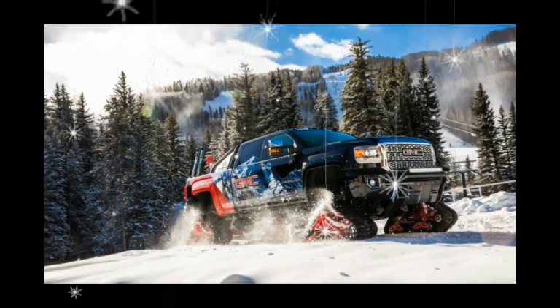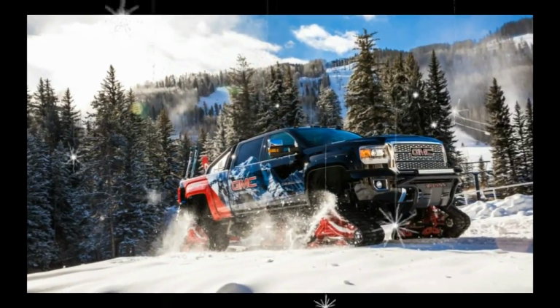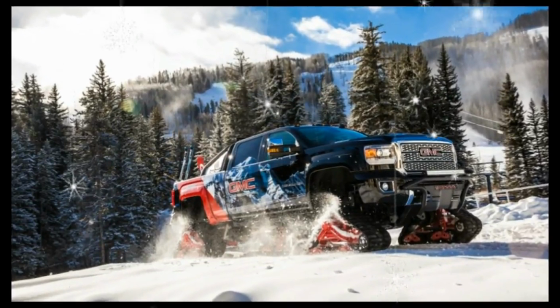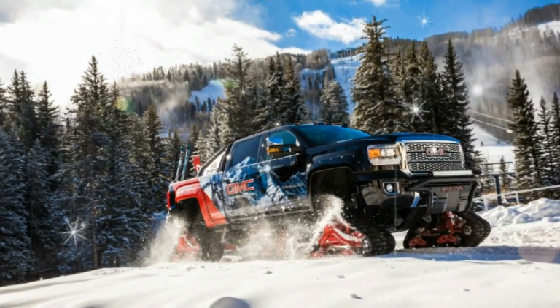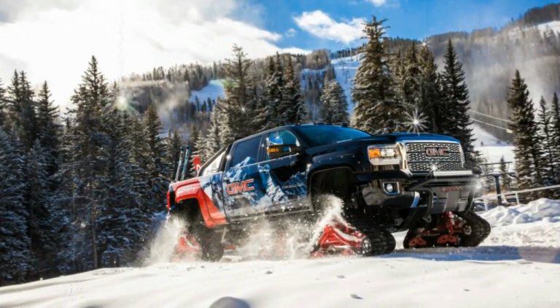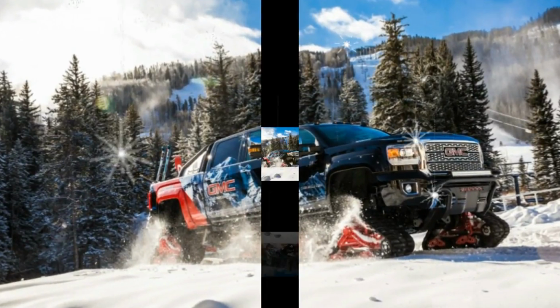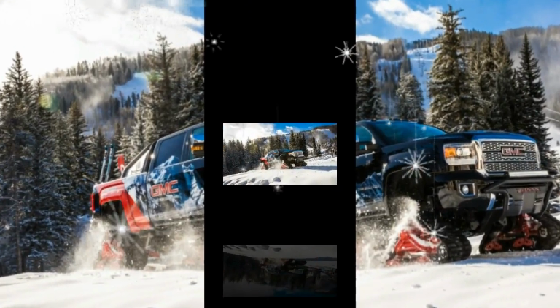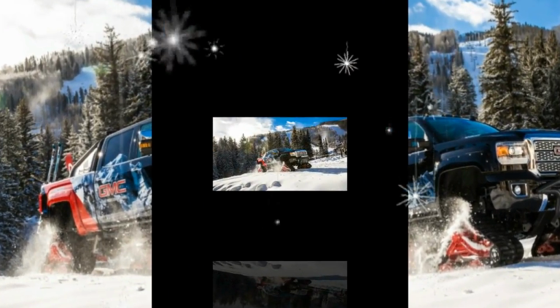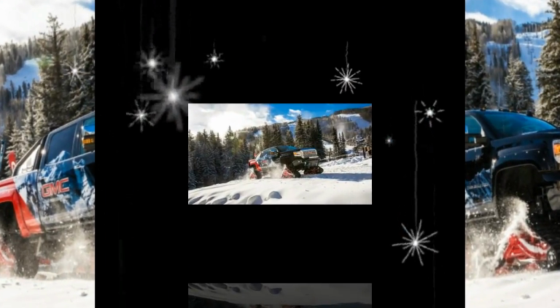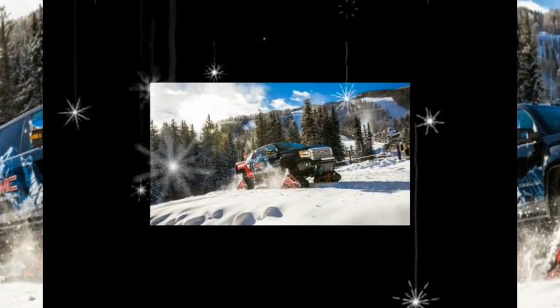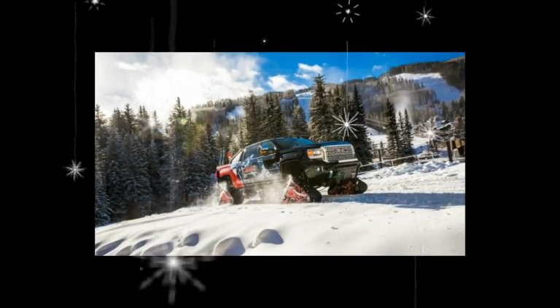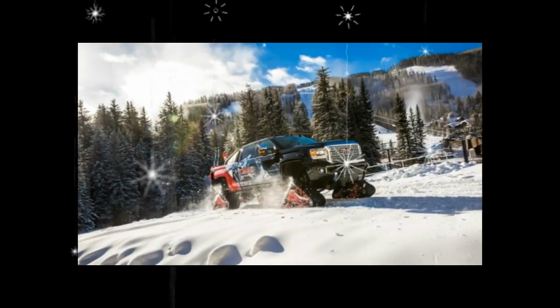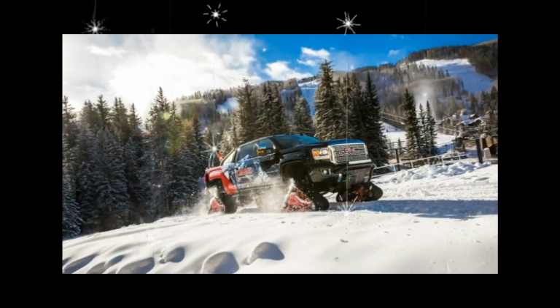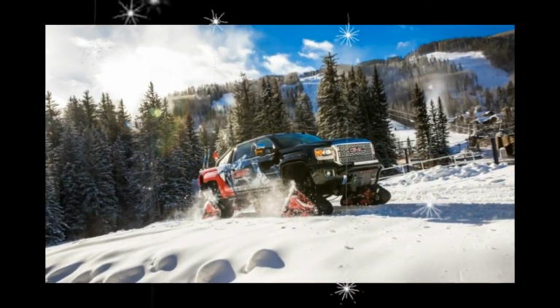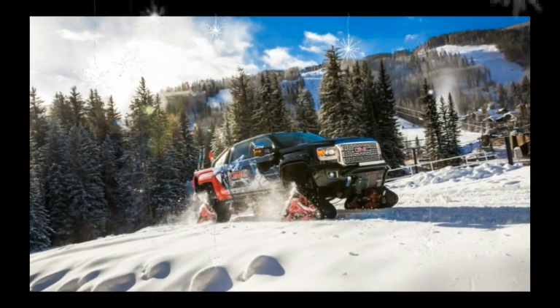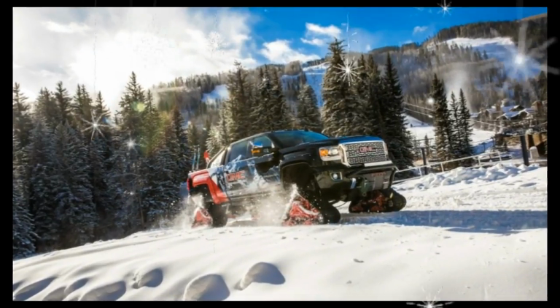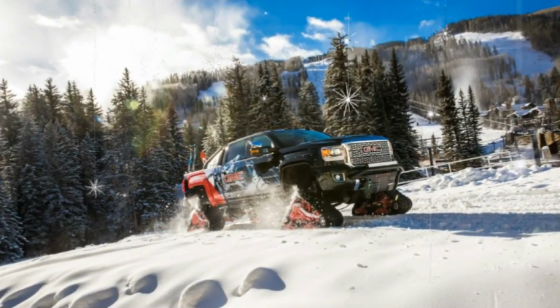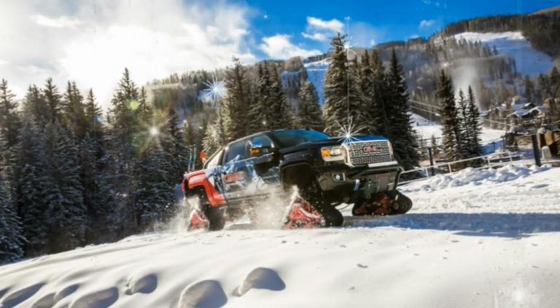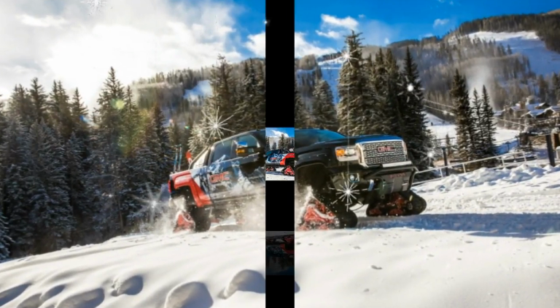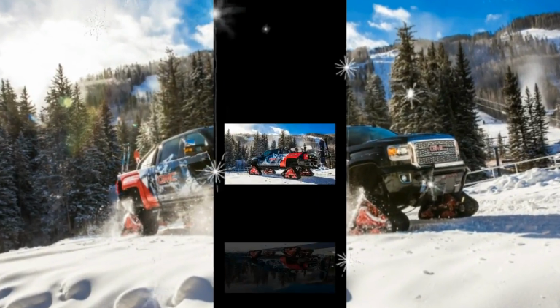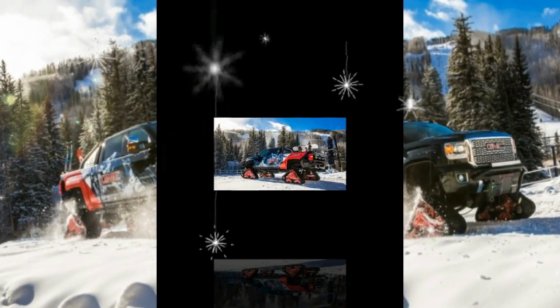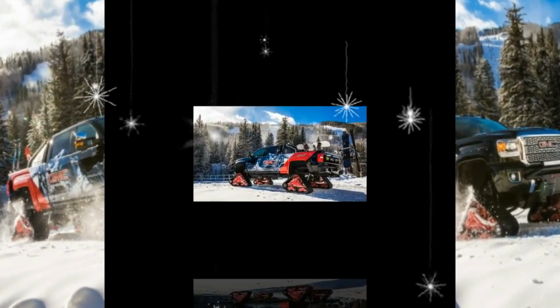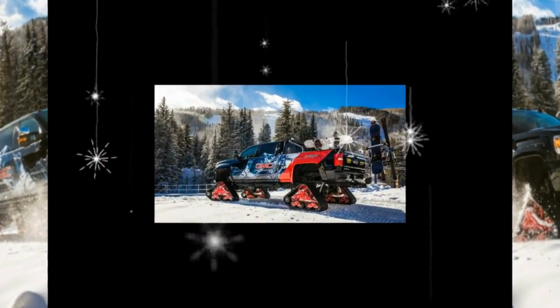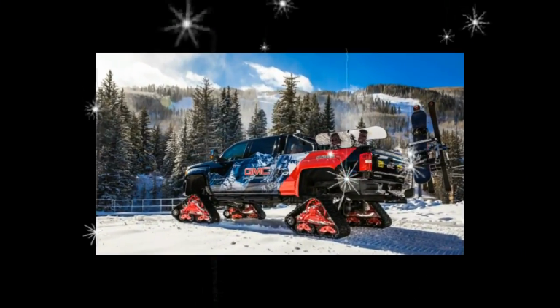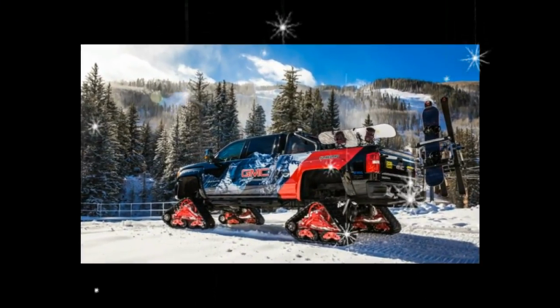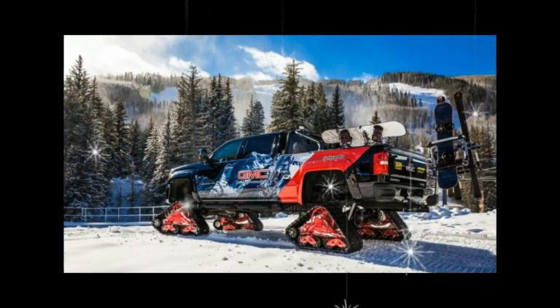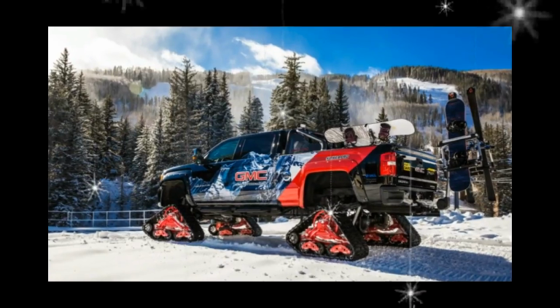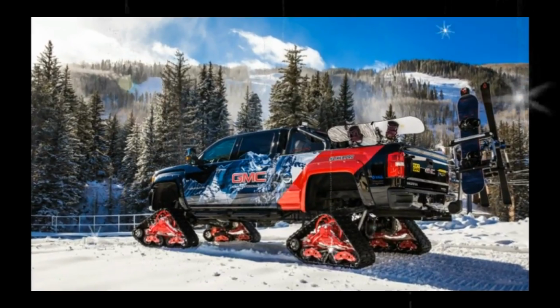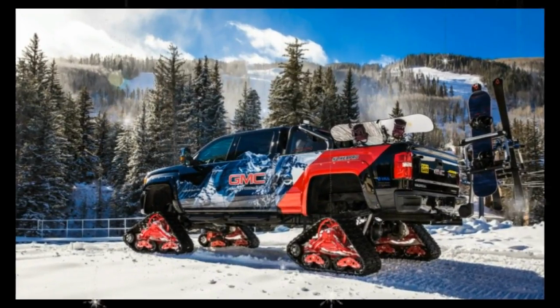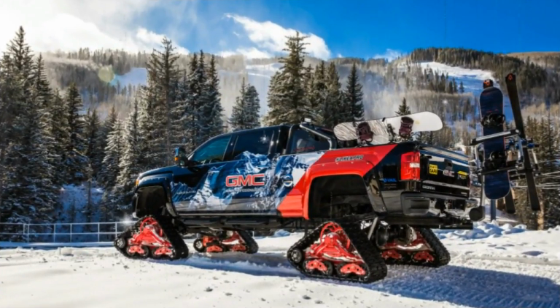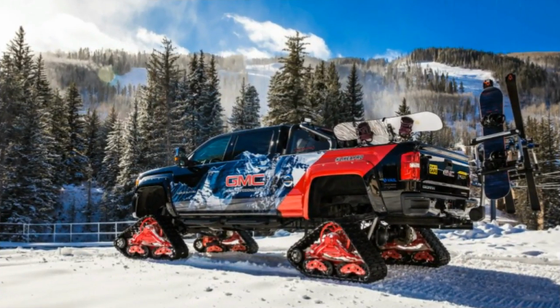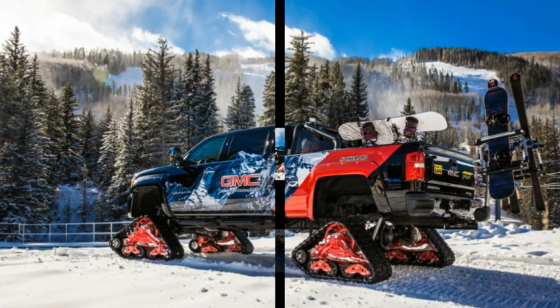It's a machine ideal for dragging daredevil bargainers, mowing down platoons of snowmen, and, perhaps, if you prefer work to play, hauling half a cord of firewood up to the old cabin.